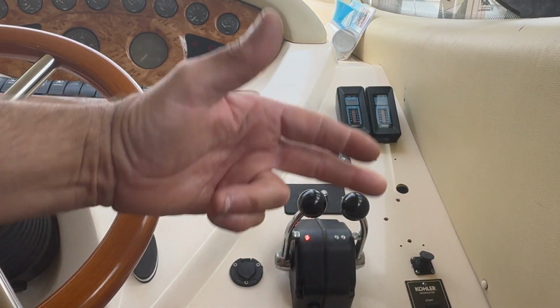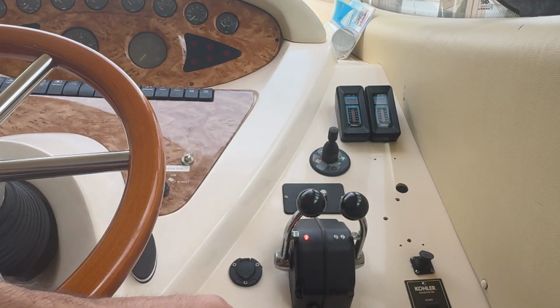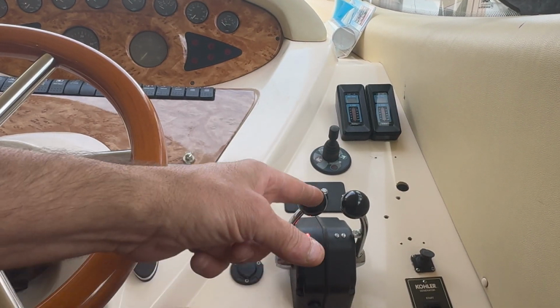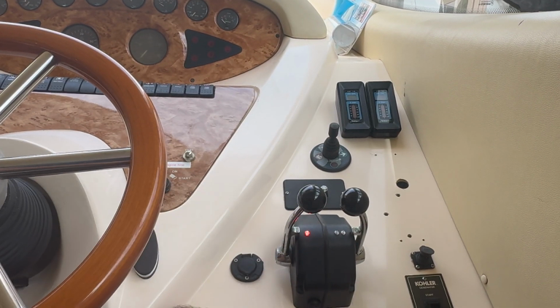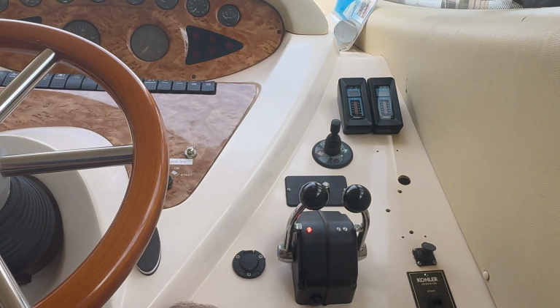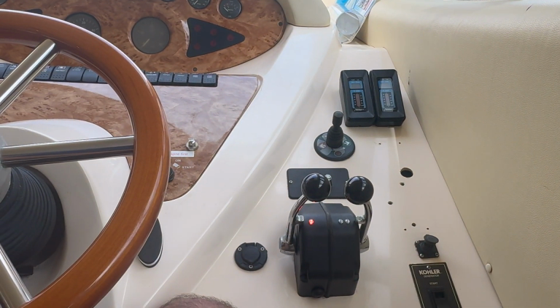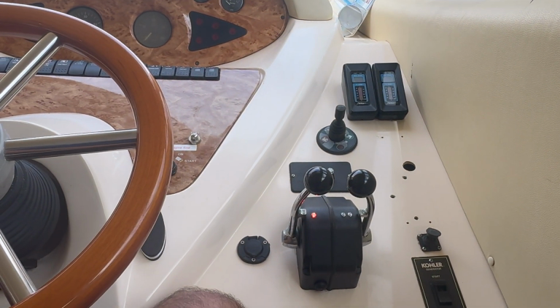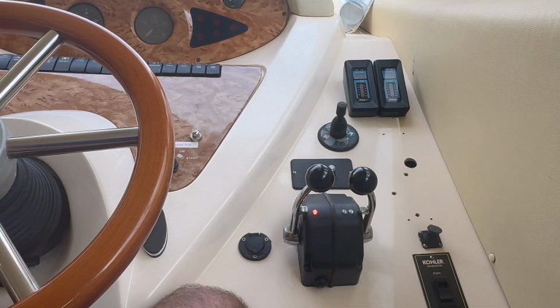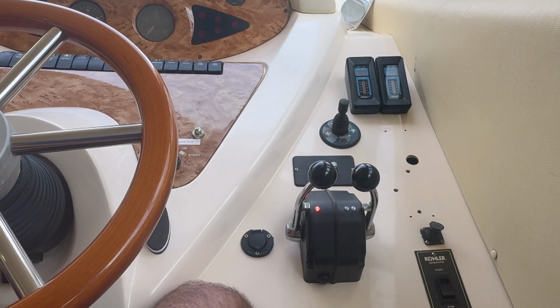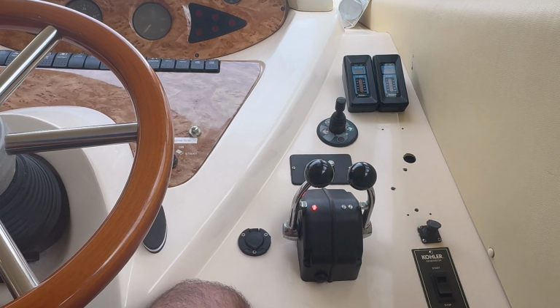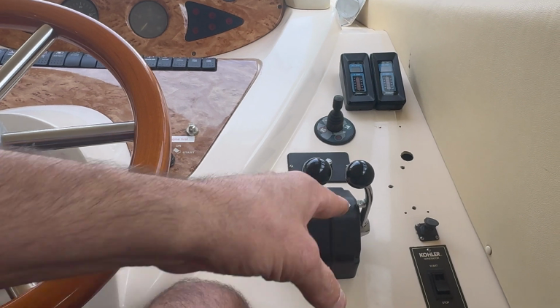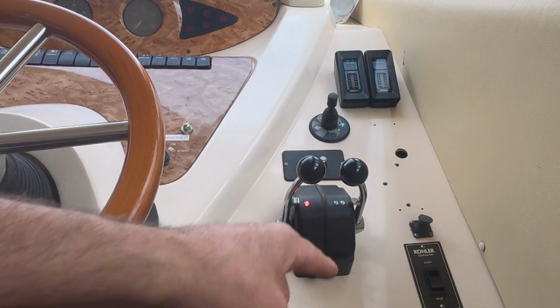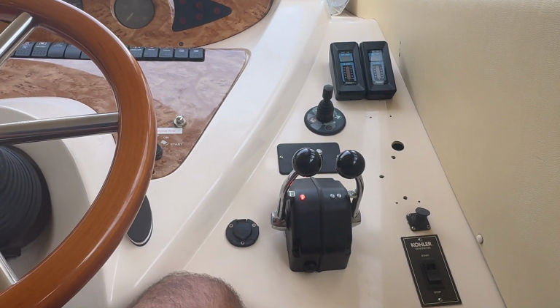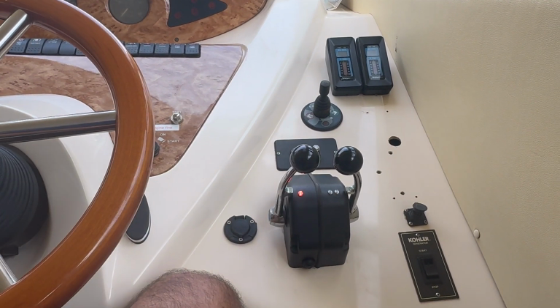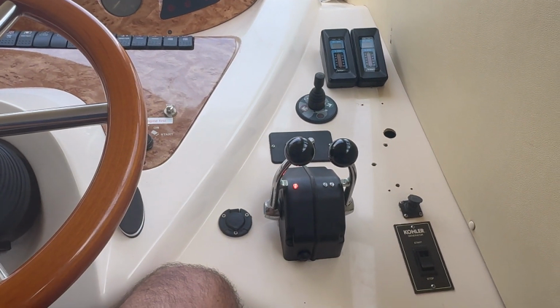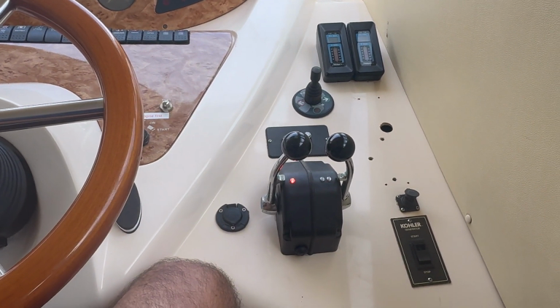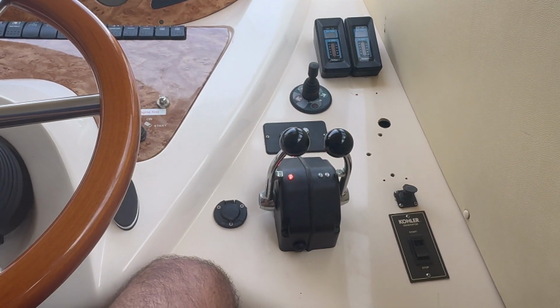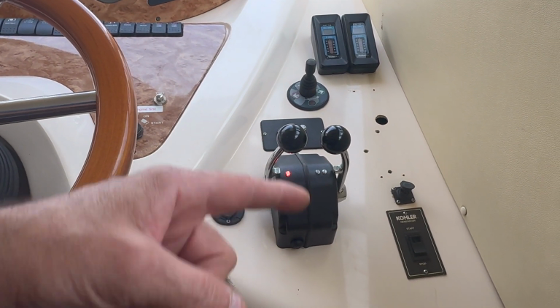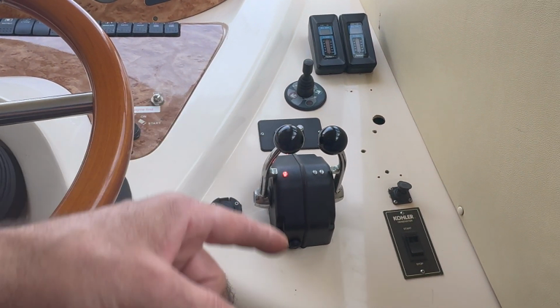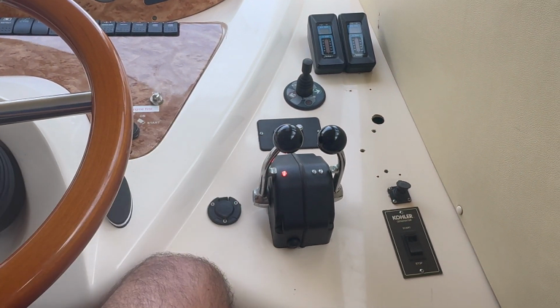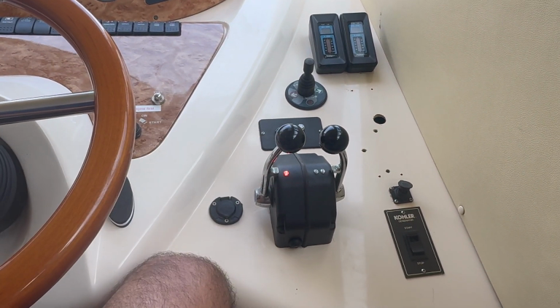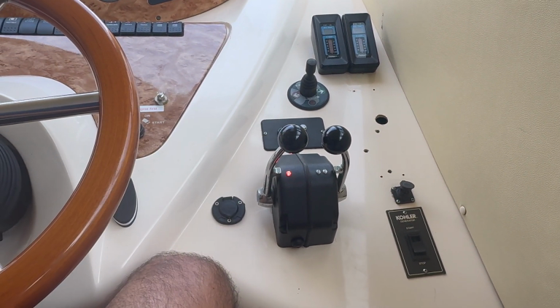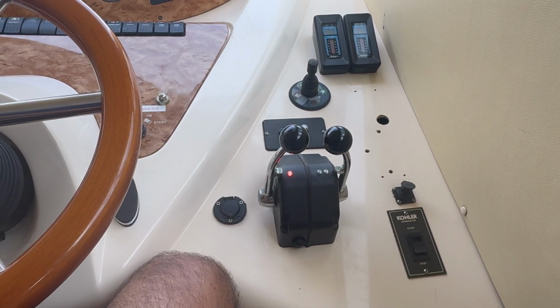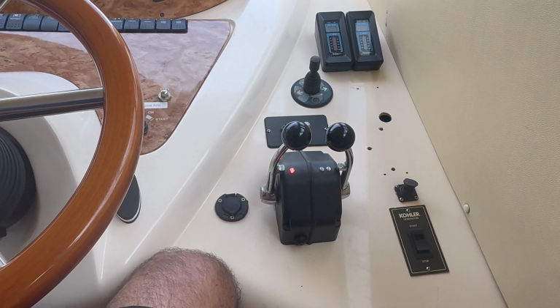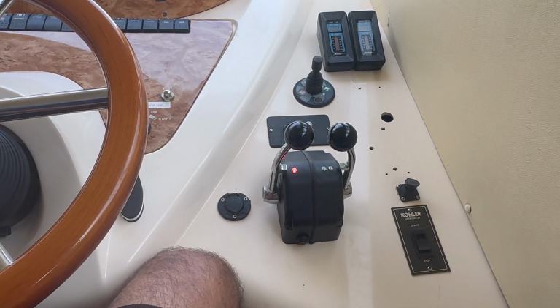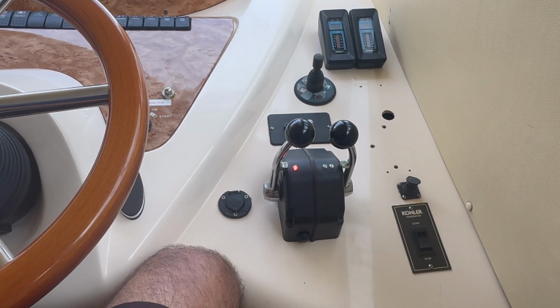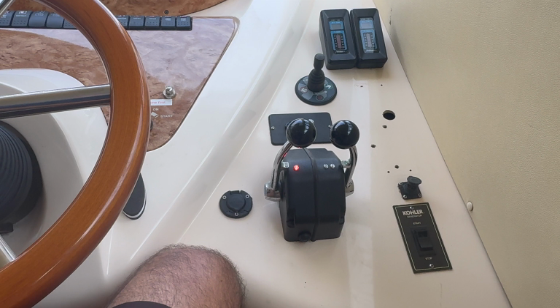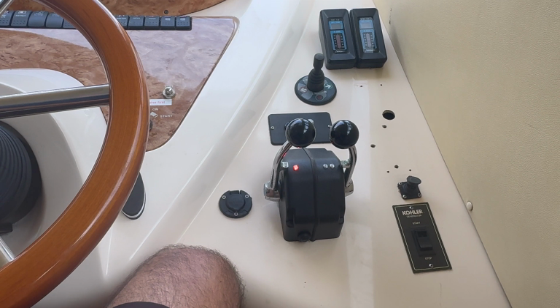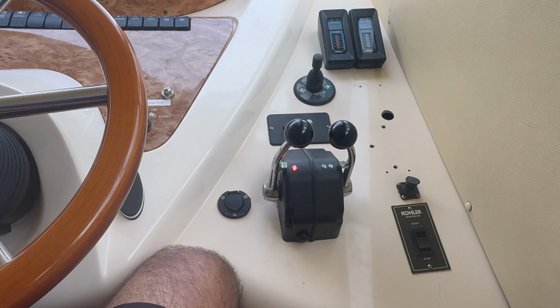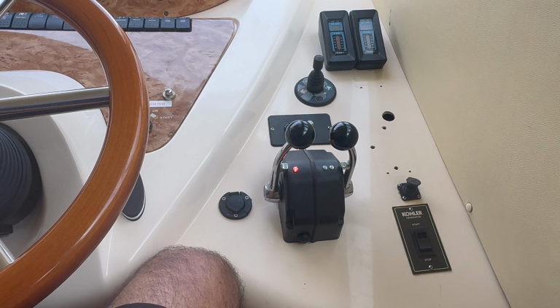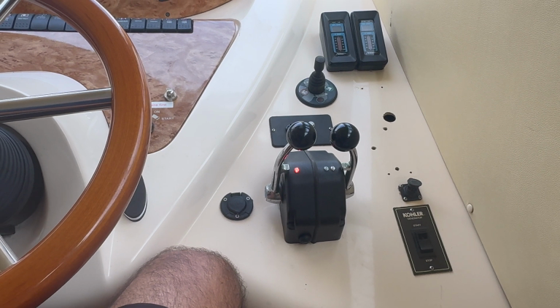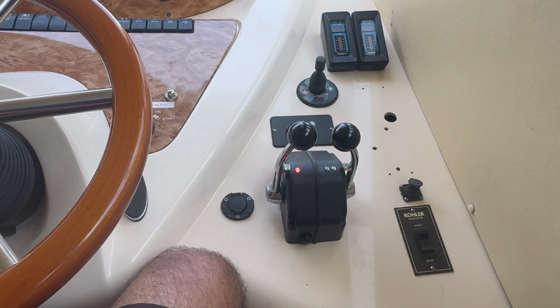We brought another actuator here. We're going to pull this actuator off, inspect the cables, and verify that everything is working properly.